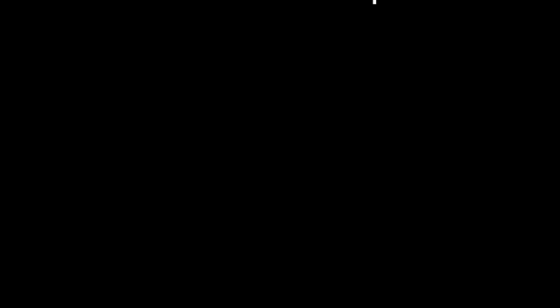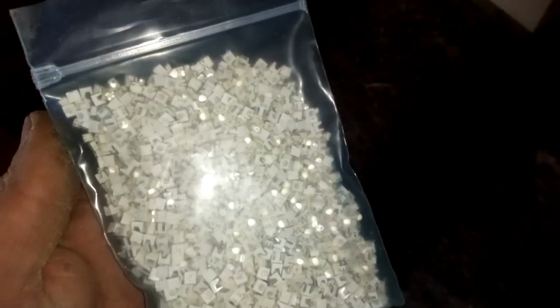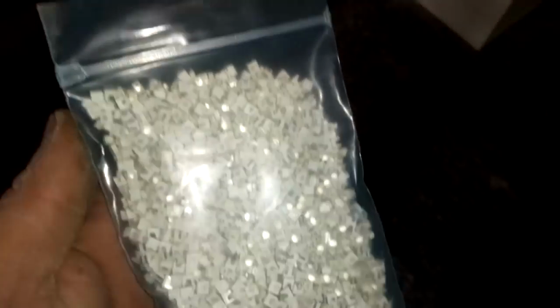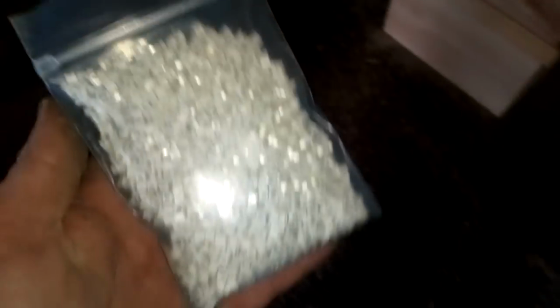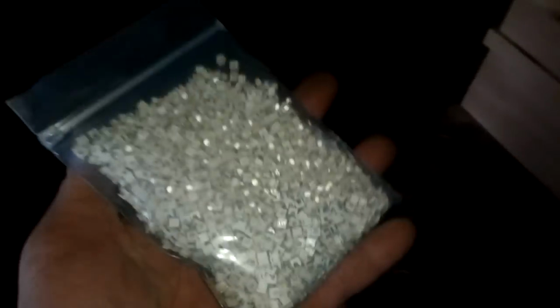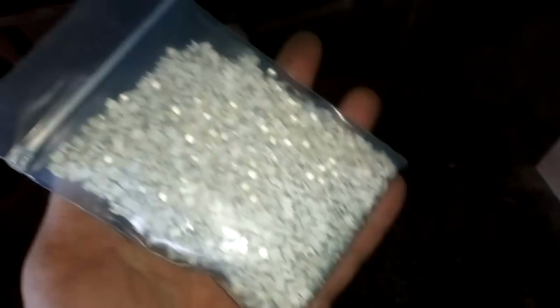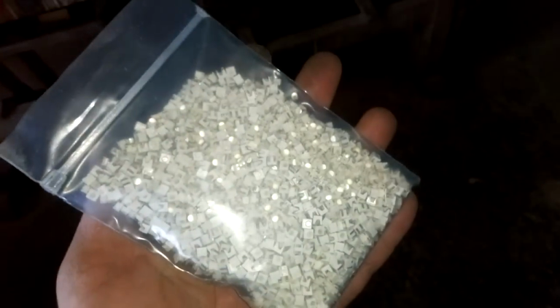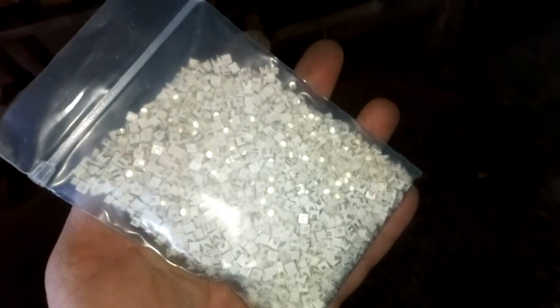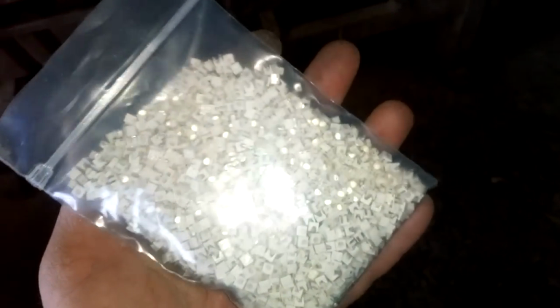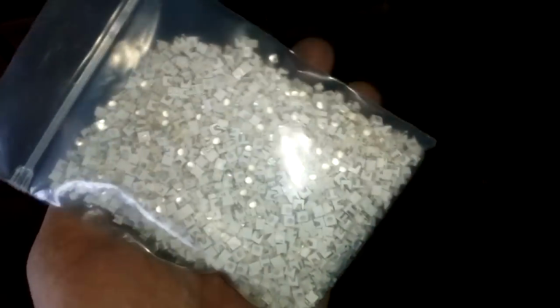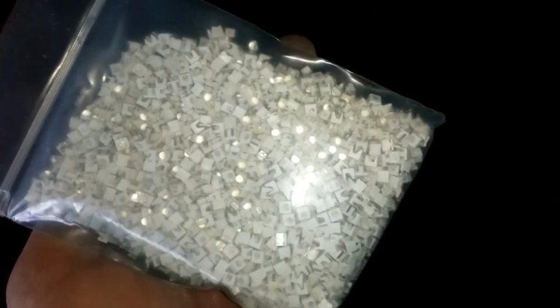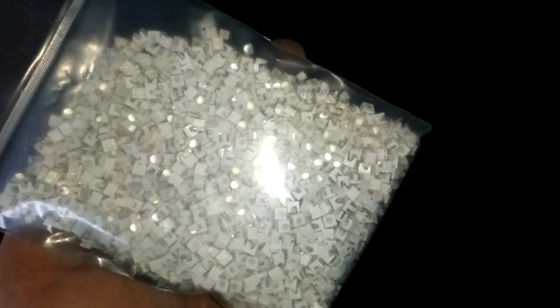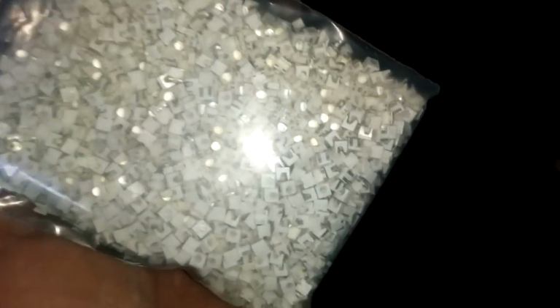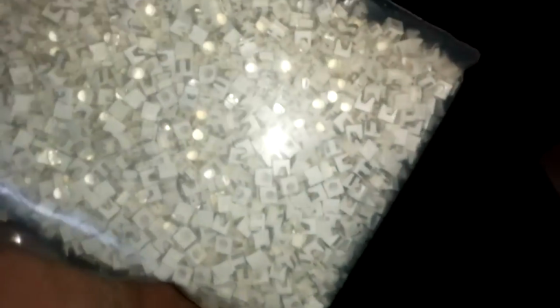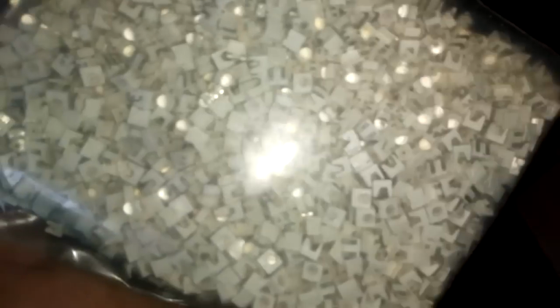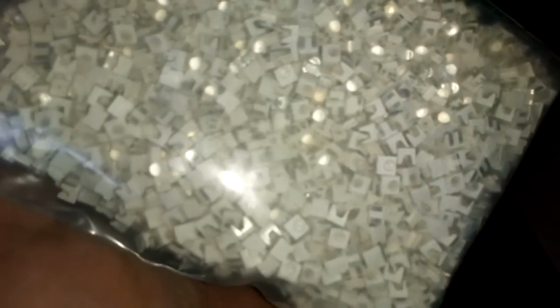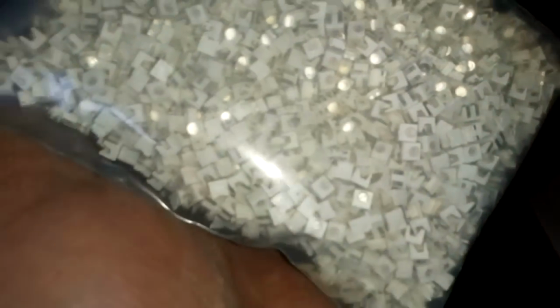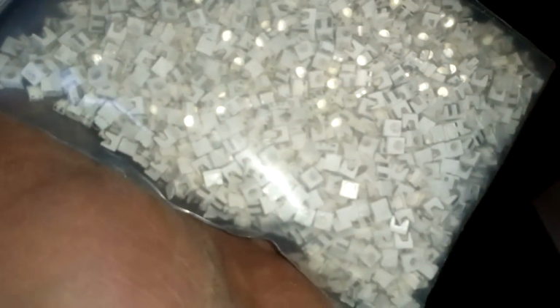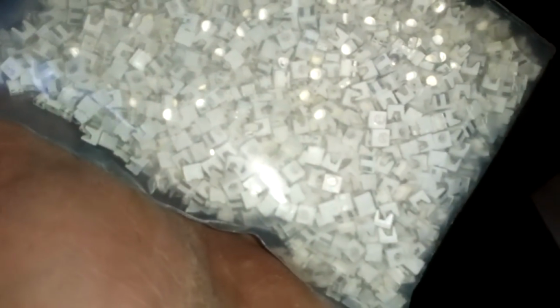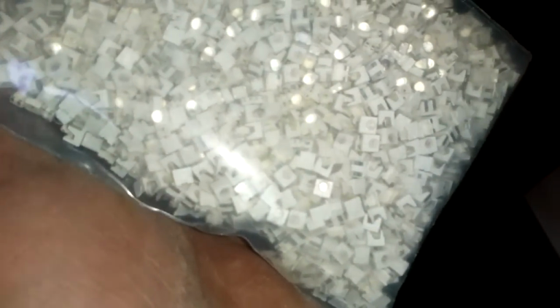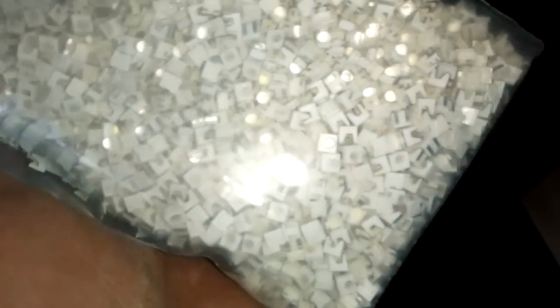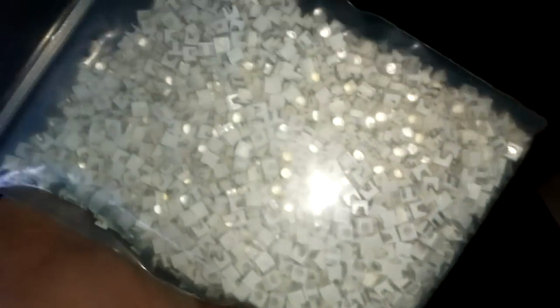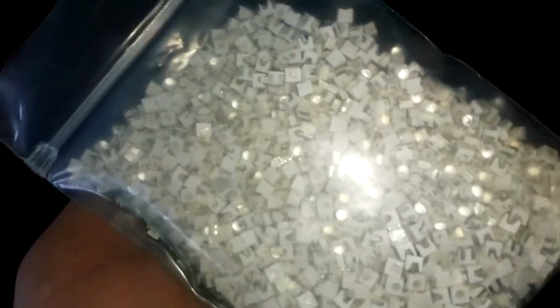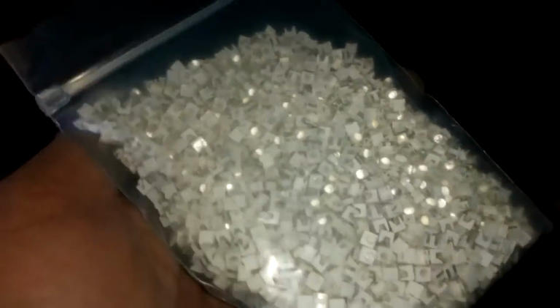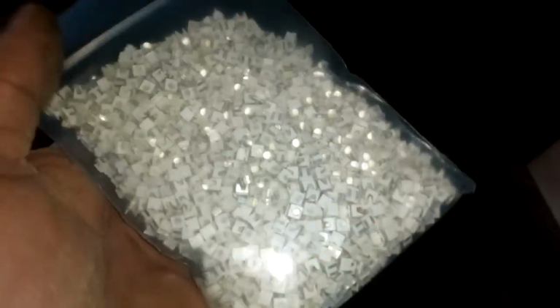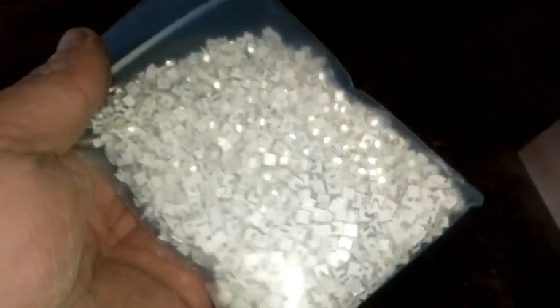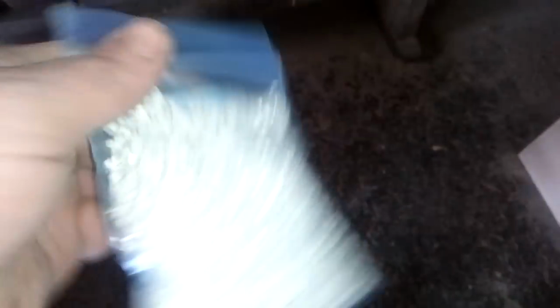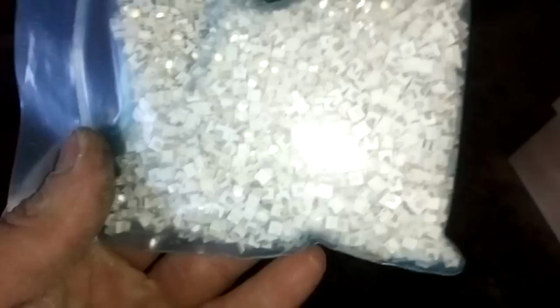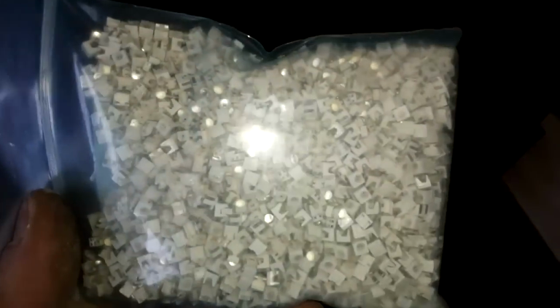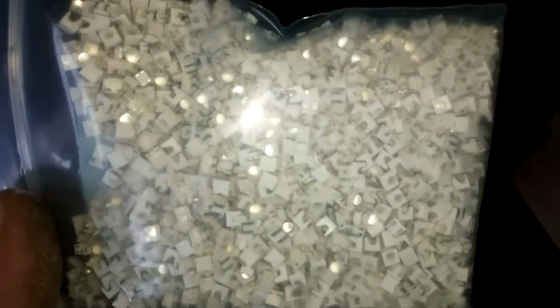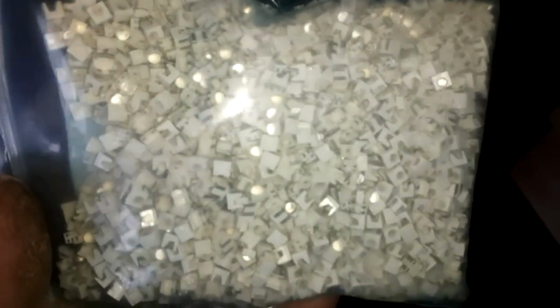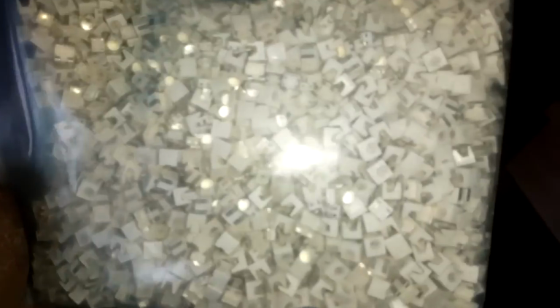Hey guys, what's up? So this is what we play today. This is the small LED diode, a different size than from the previous video.